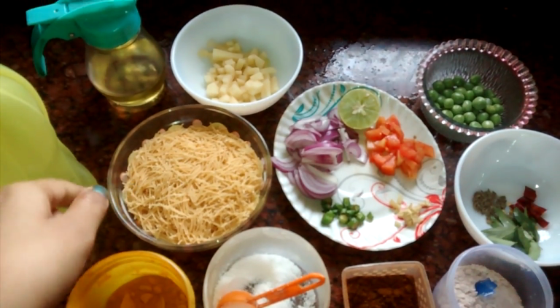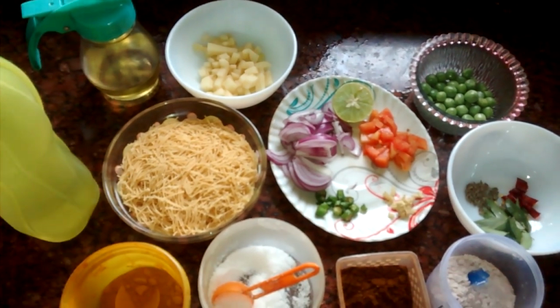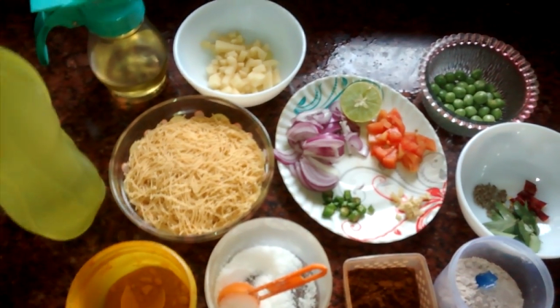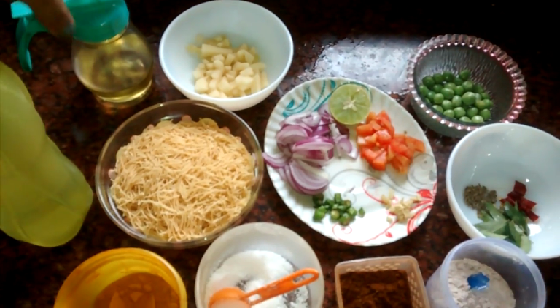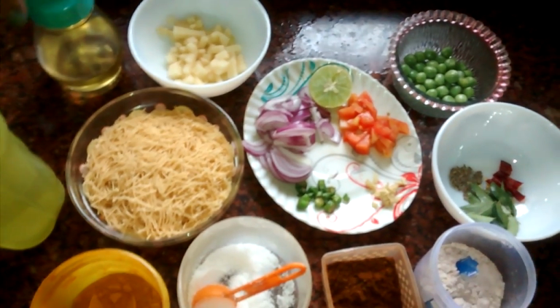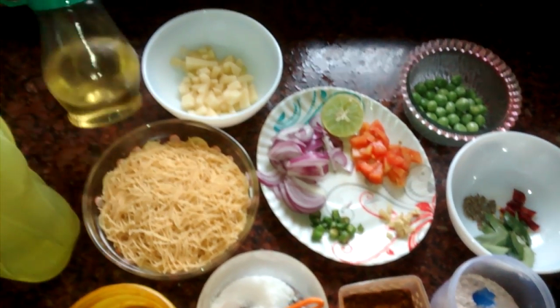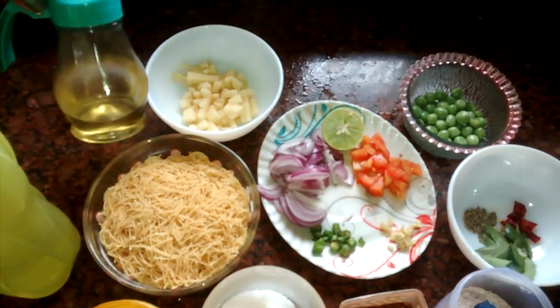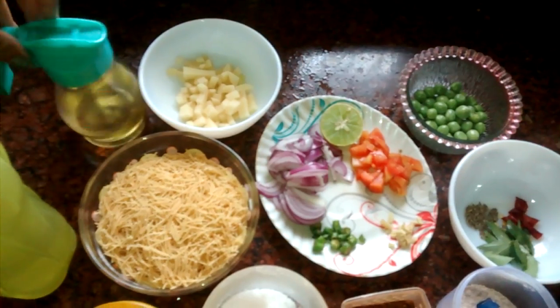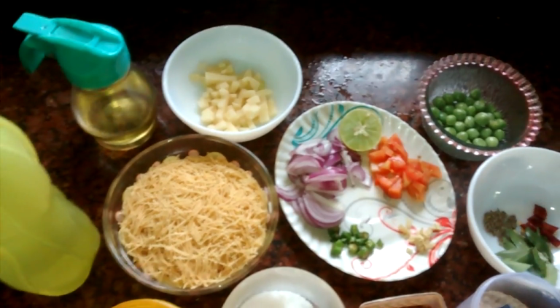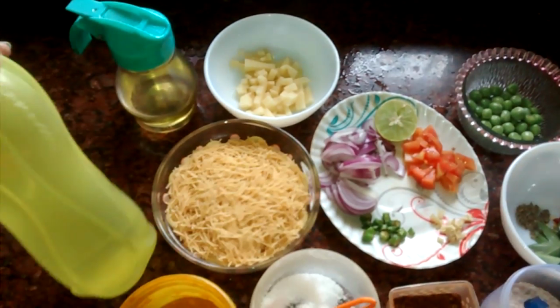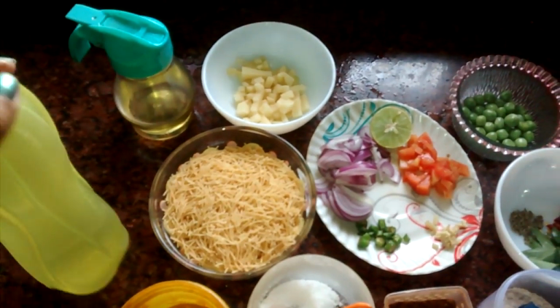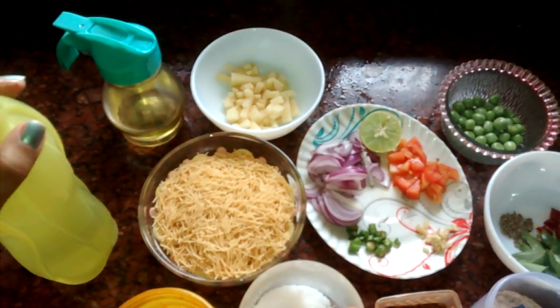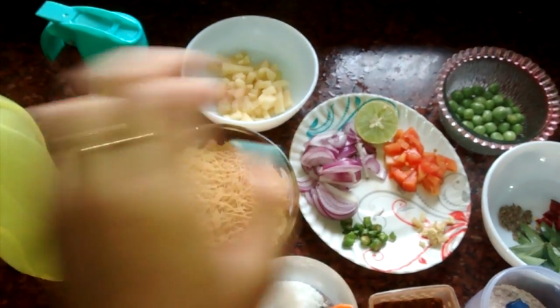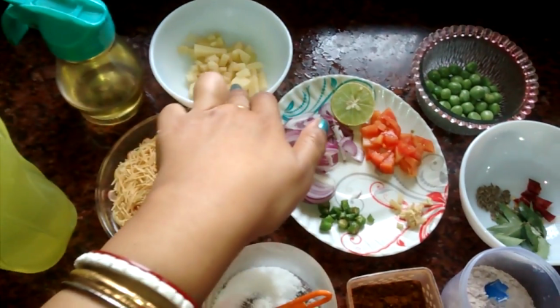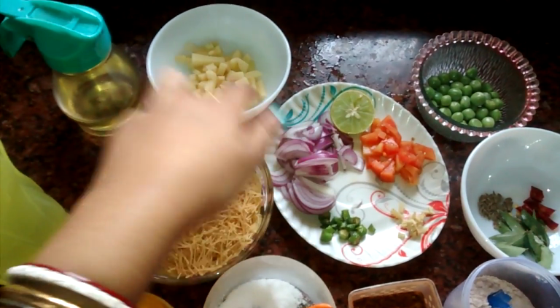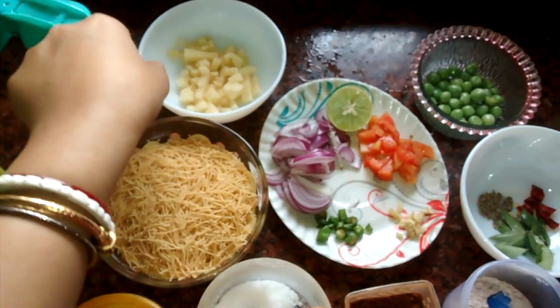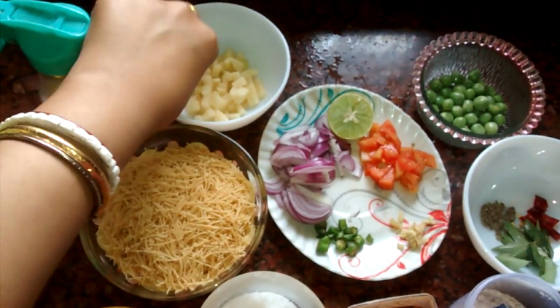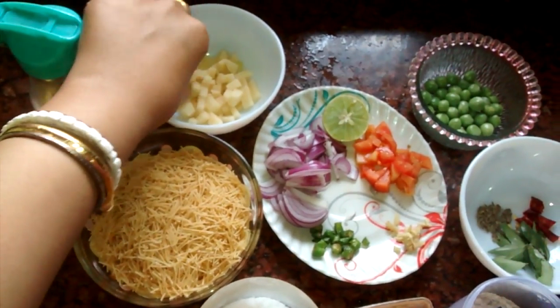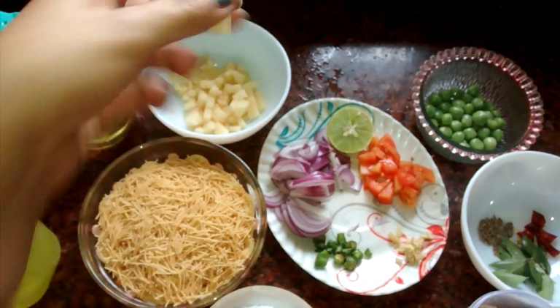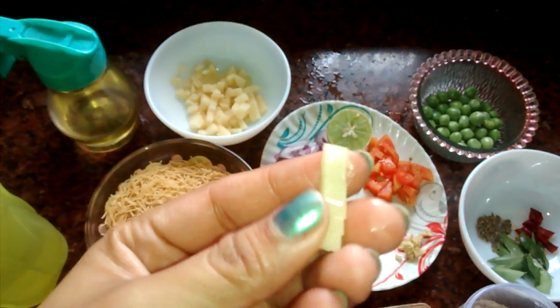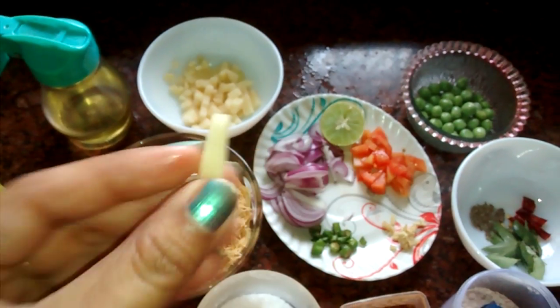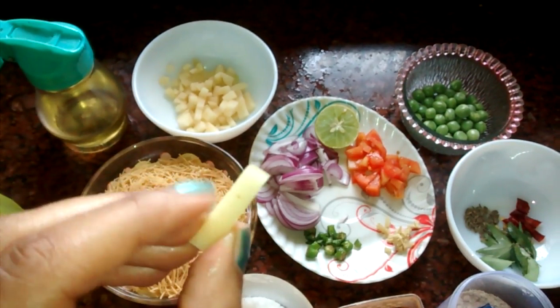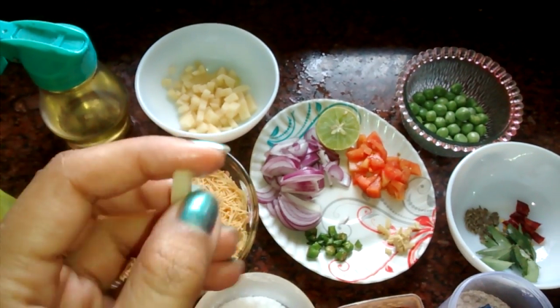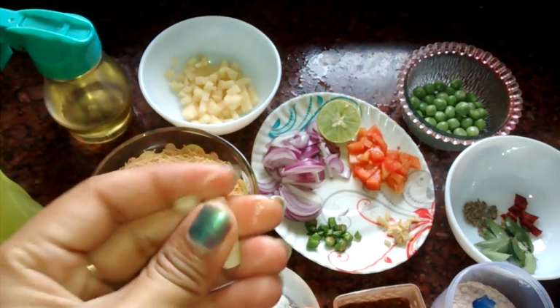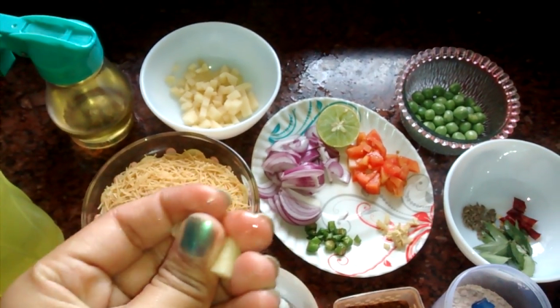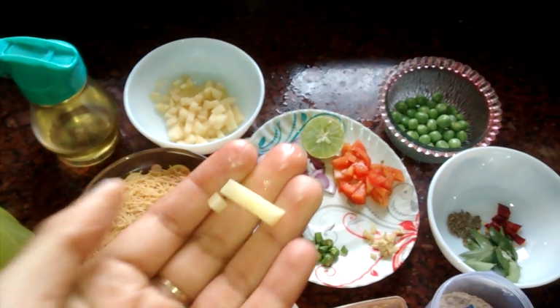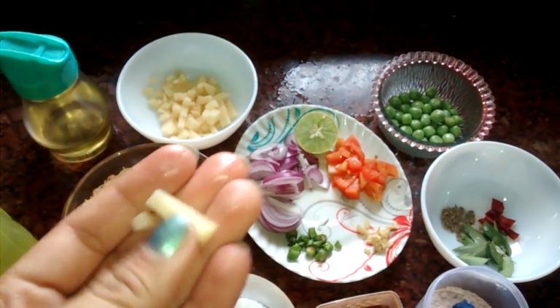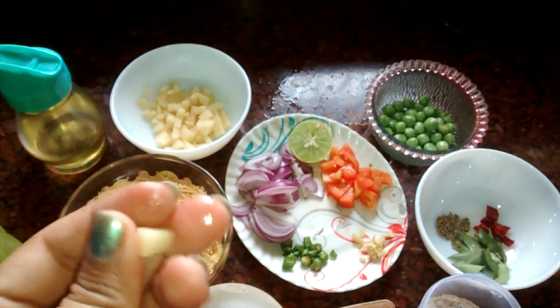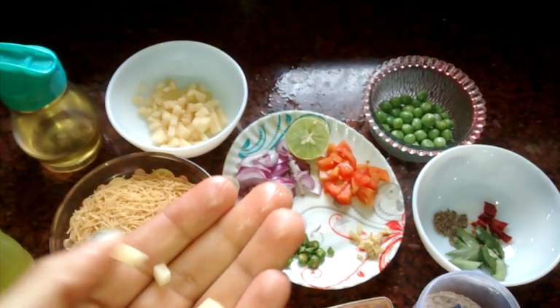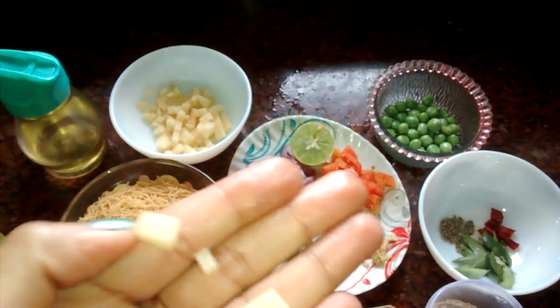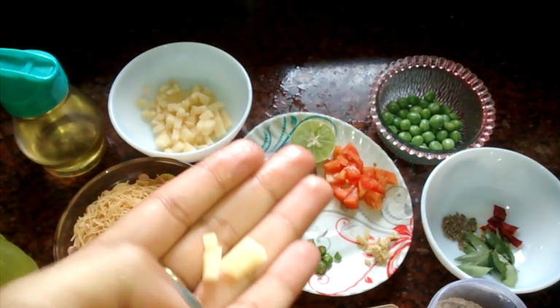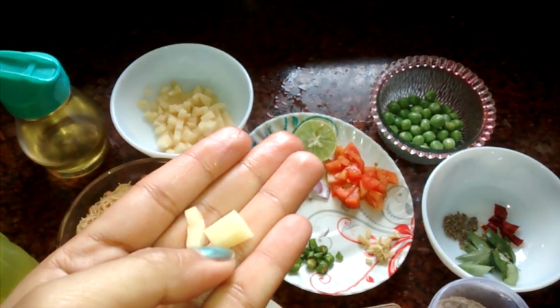Apart from that, I have taken white oil — any kind of vegetable oil. Water is as required. Here I have chopped potatoes in a small cube size, like this.